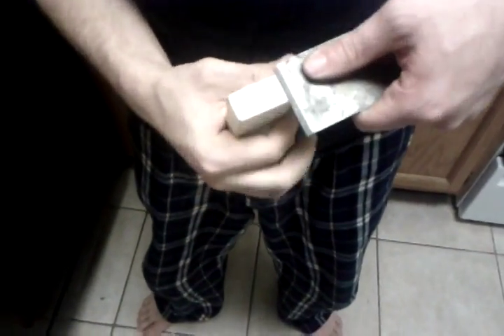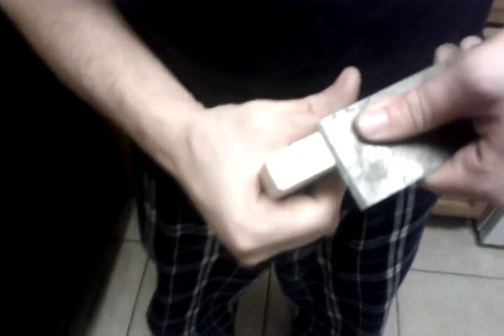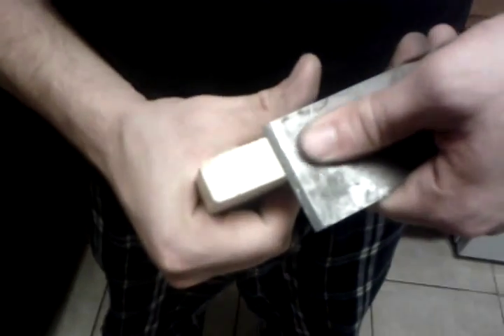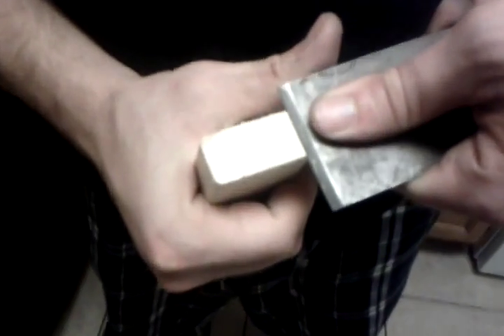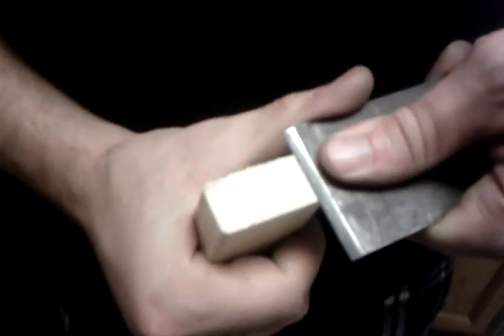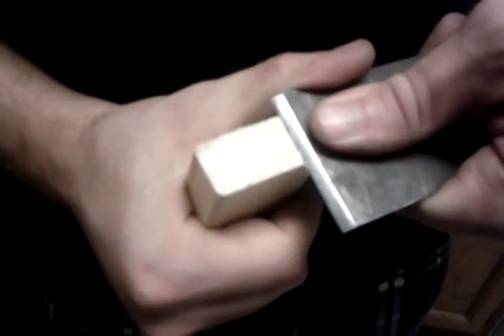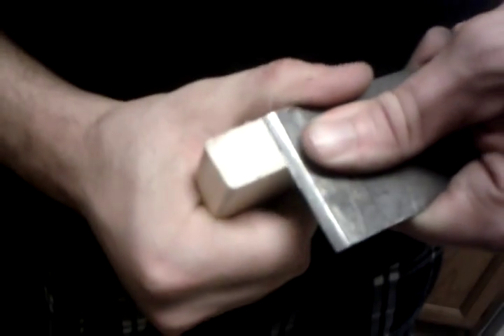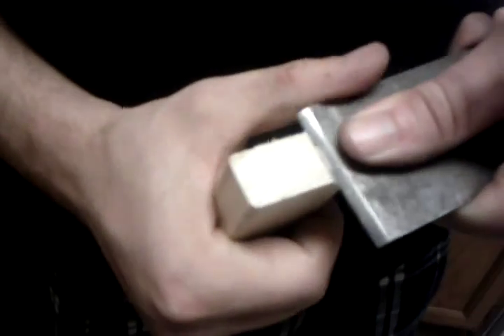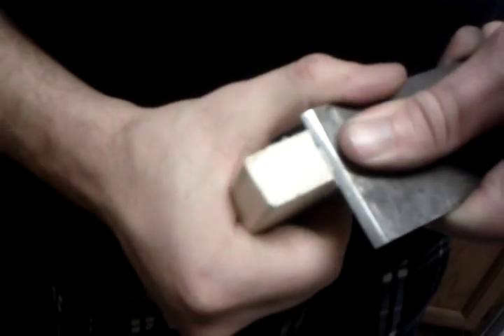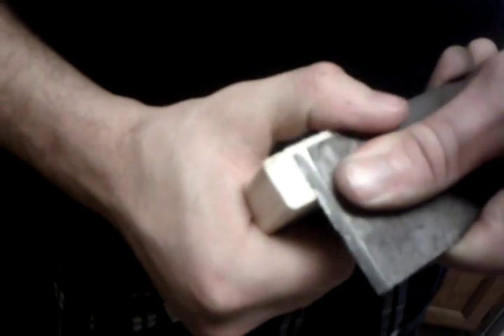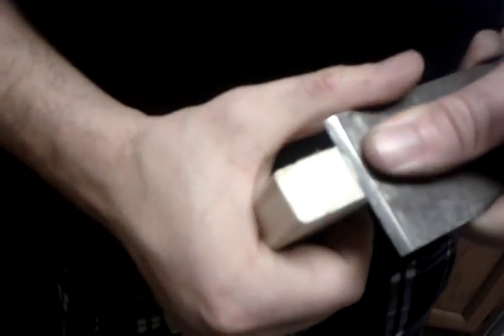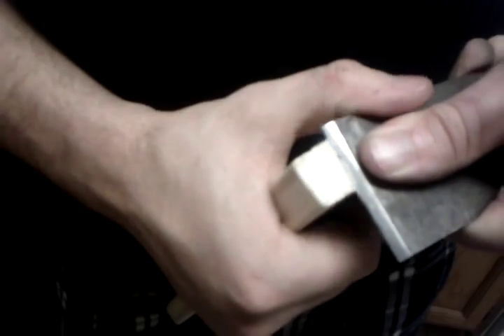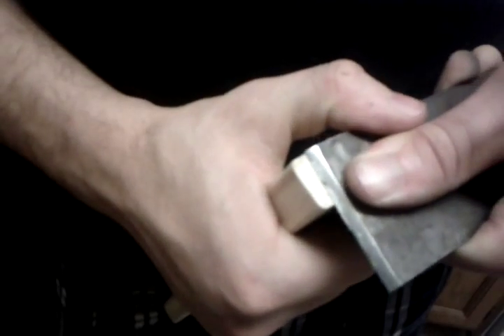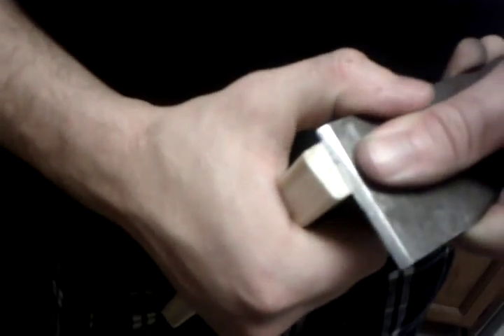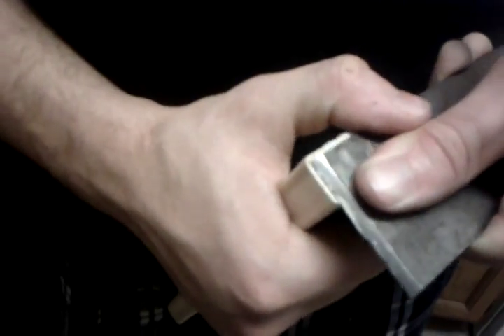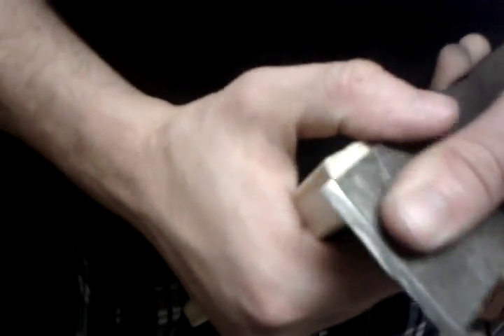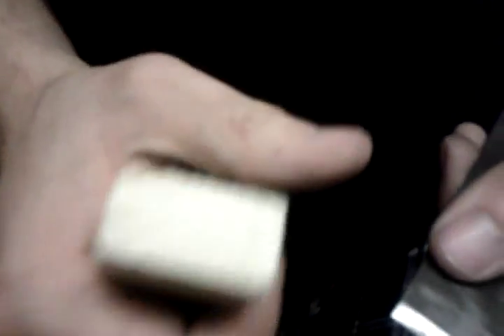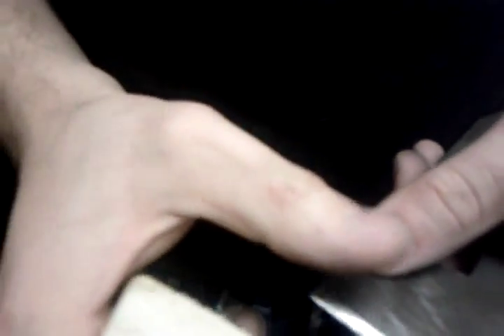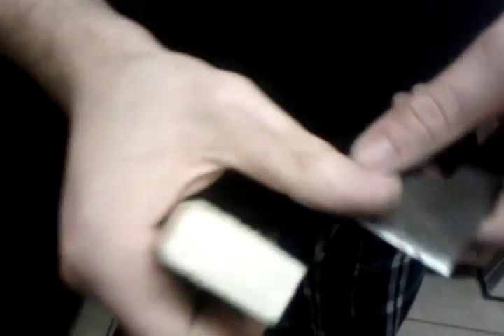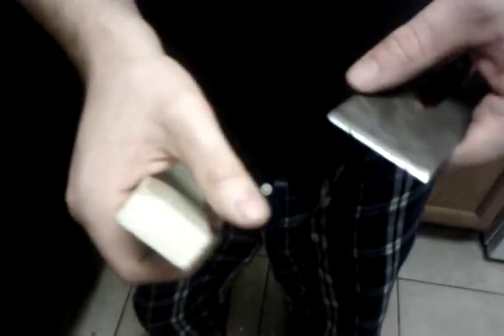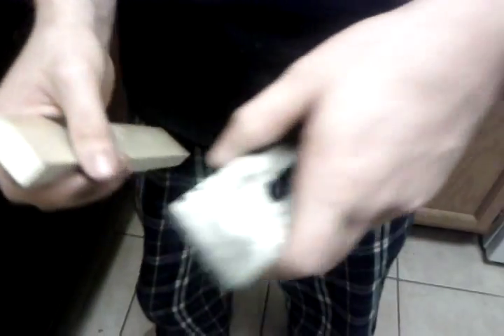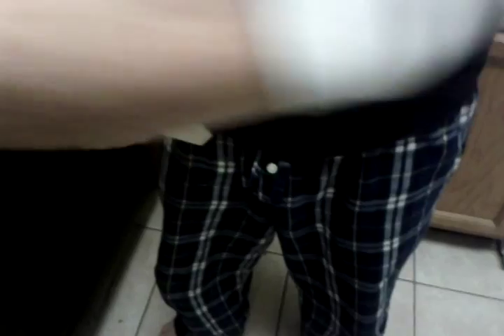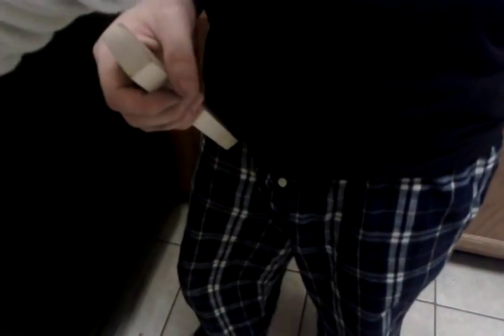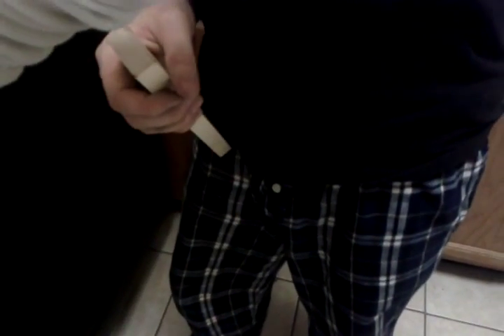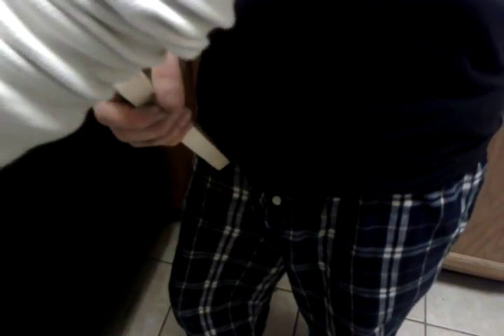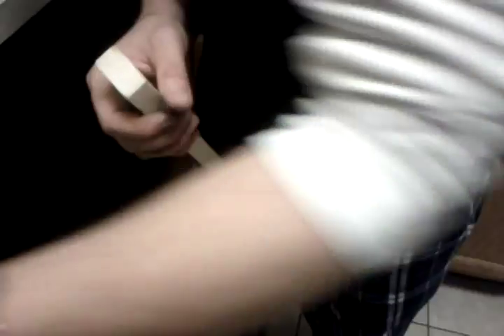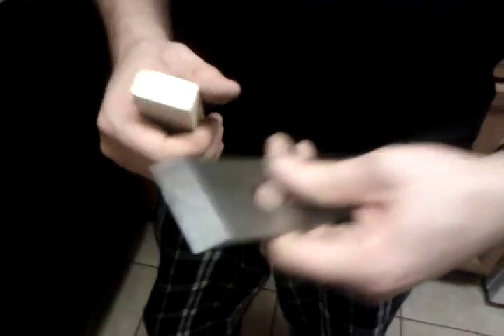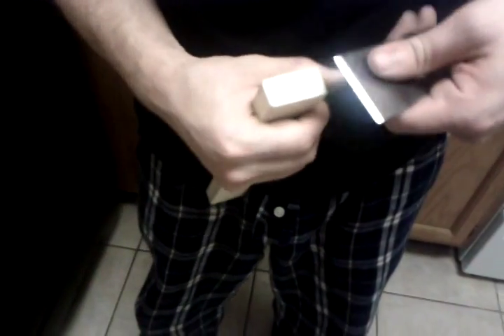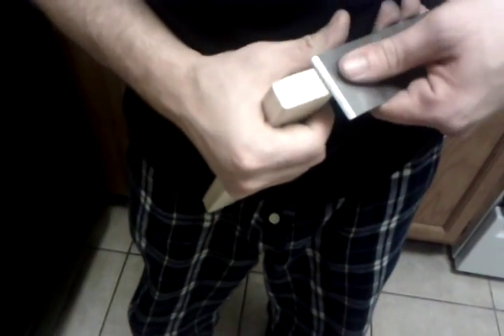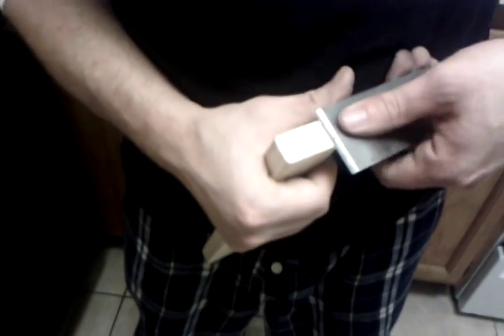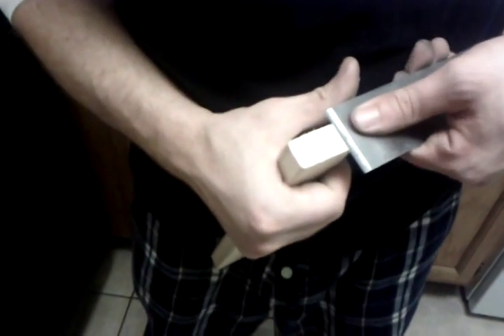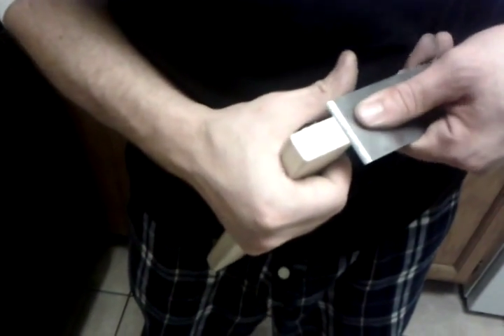This hasn't been touched at all, and you can see it's barely doing anything at all — picking up some dust at best, that's about it. Now we'll test out the sharpened one and see if we can get any different results.